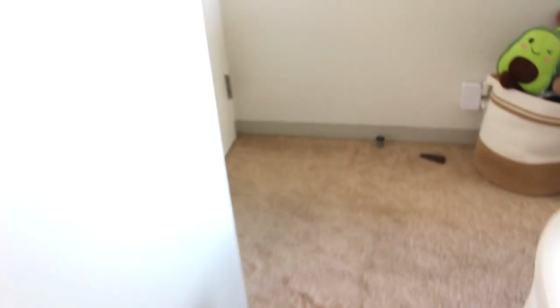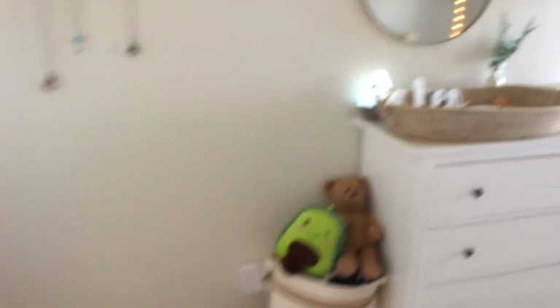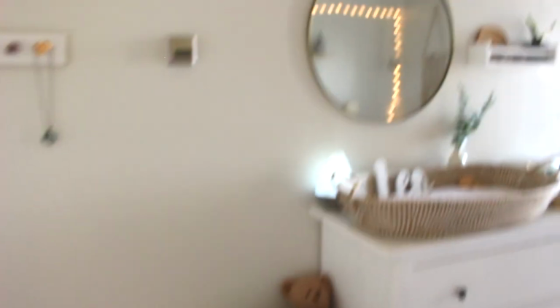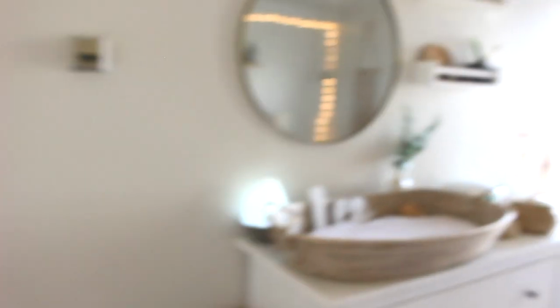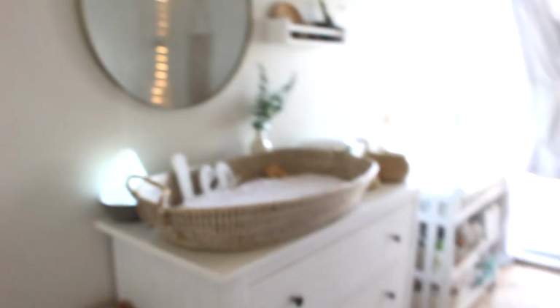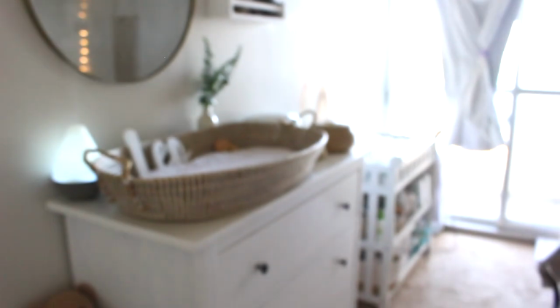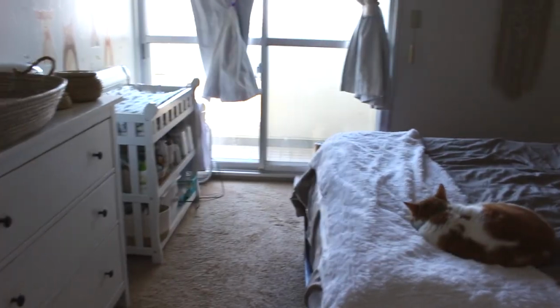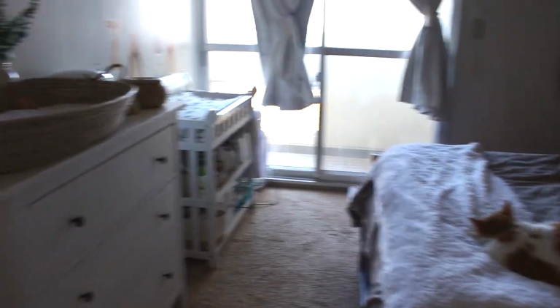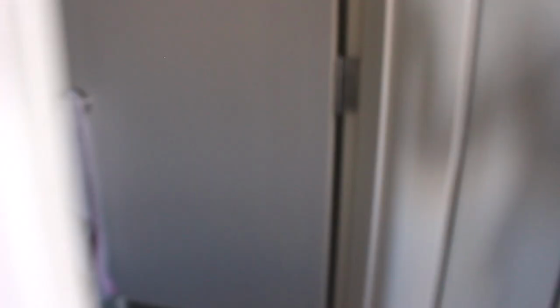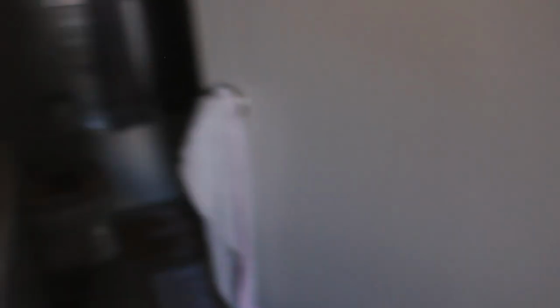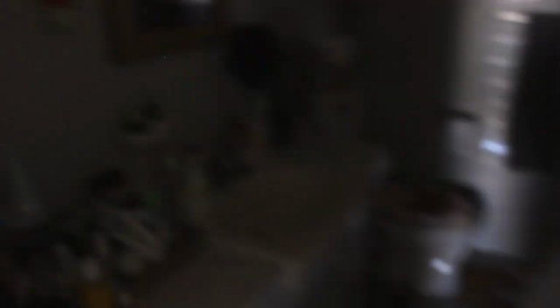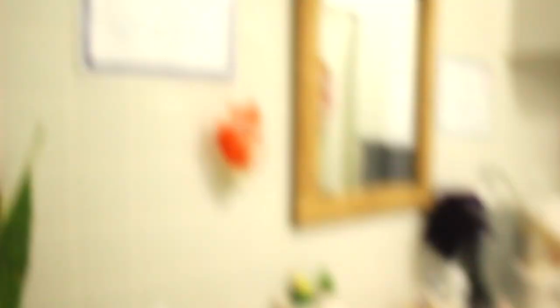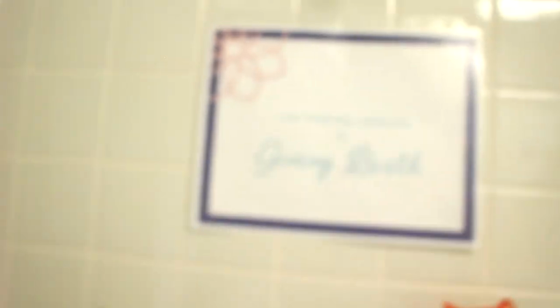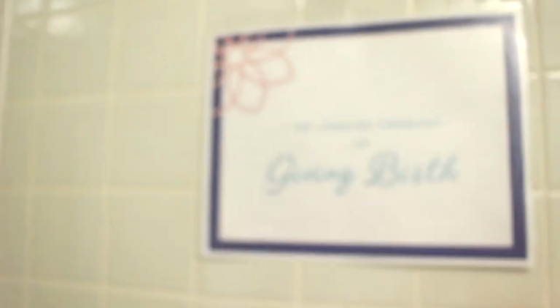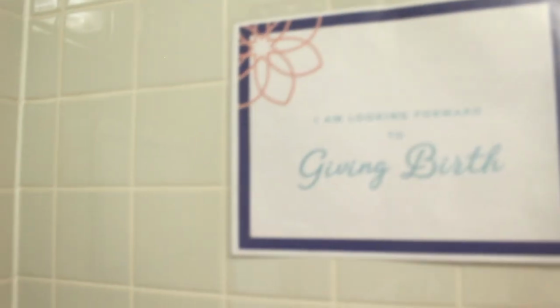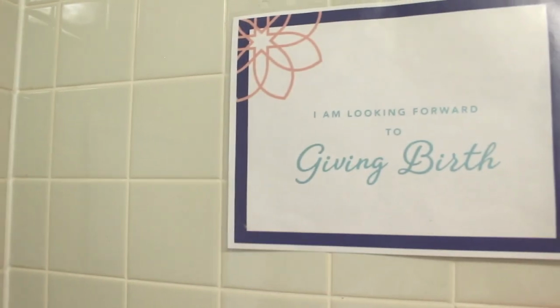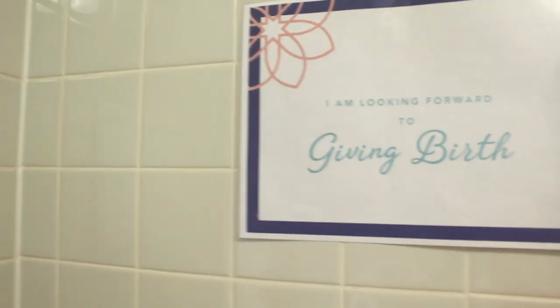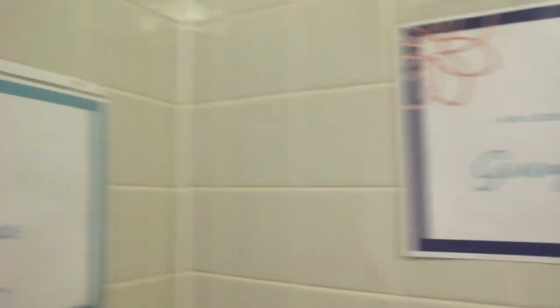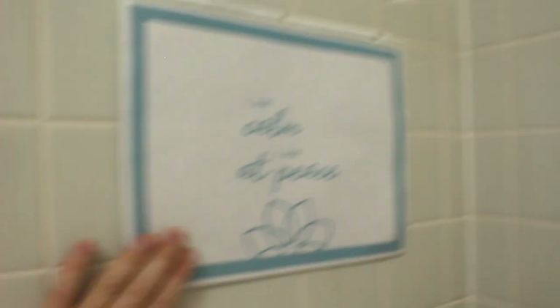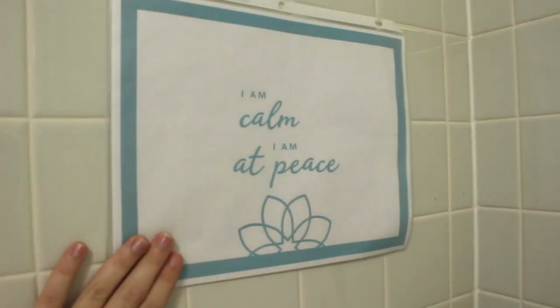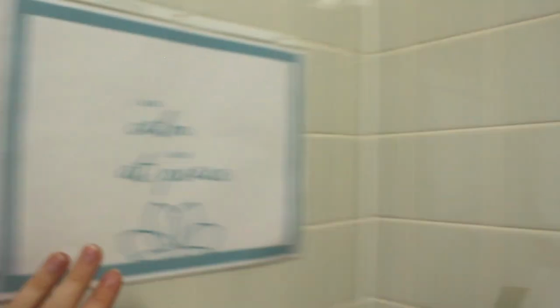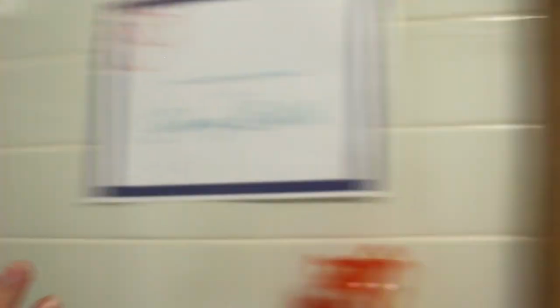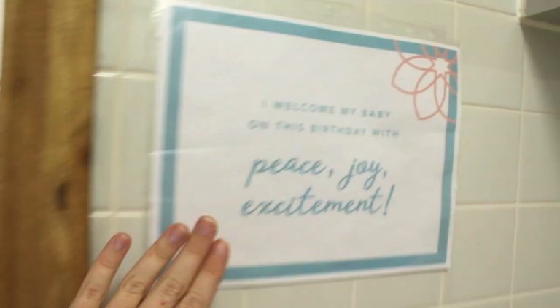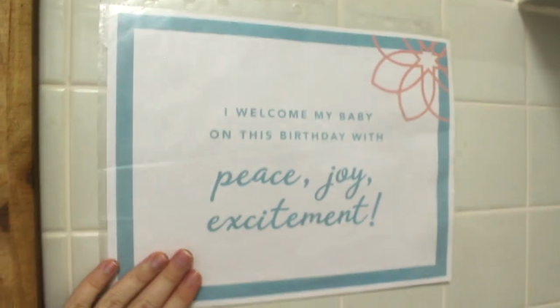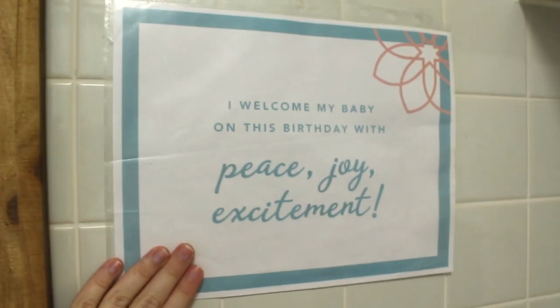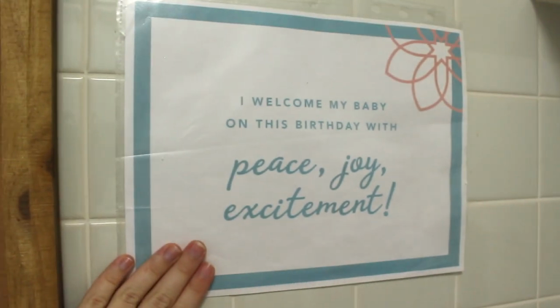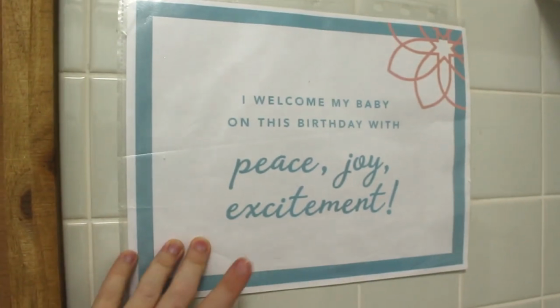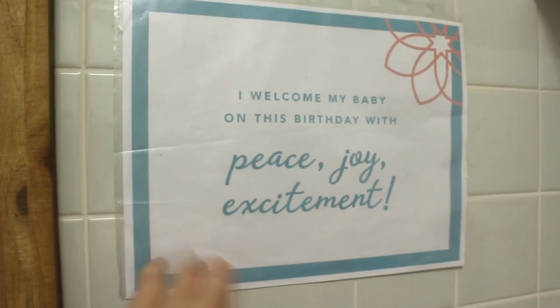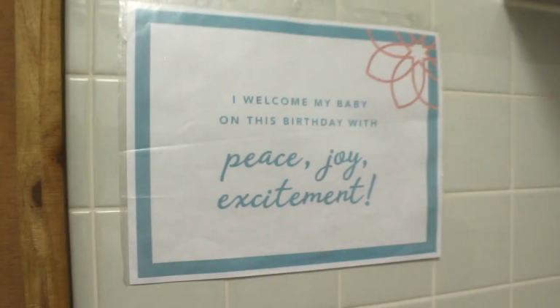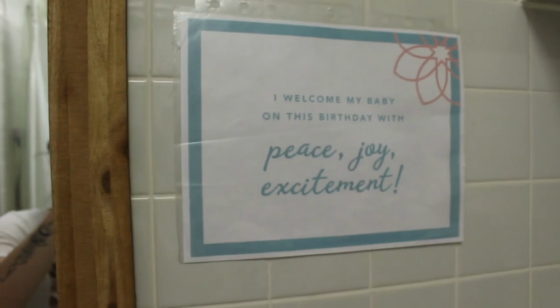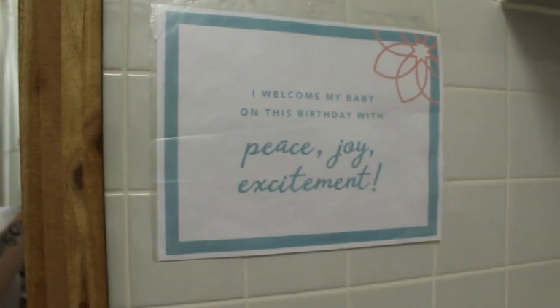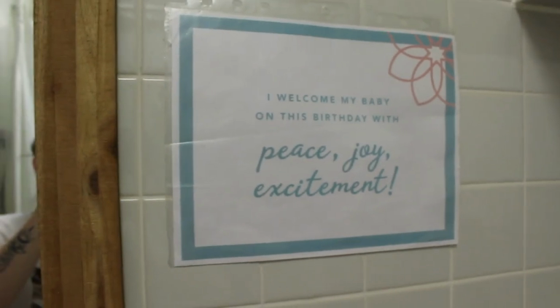And that's the overall look of the room. Then in the bathroom I have the other signs: 'I am looking forward to giving birth. I am calm and at peace. I welcome my baby with peace and joy and excitement.'